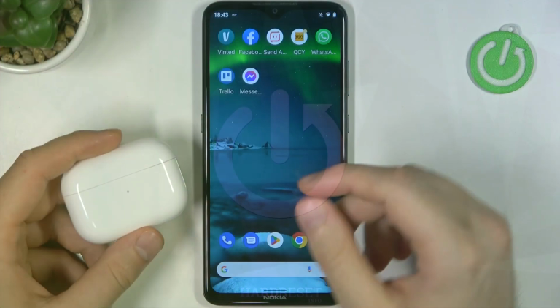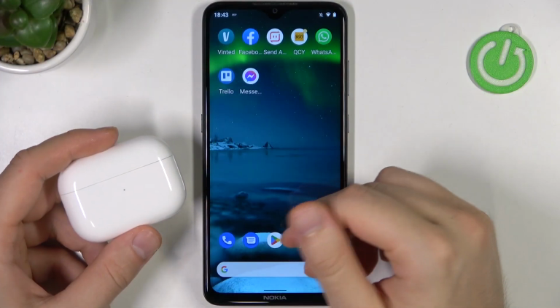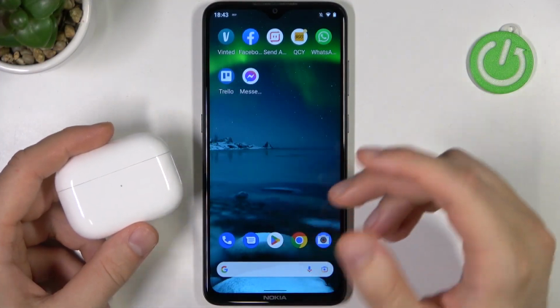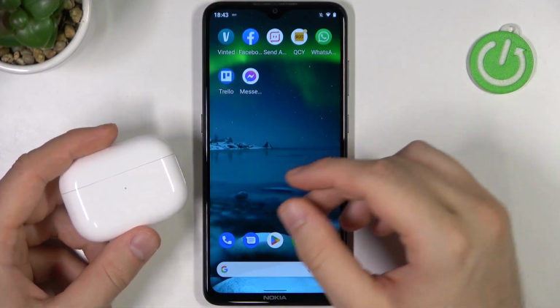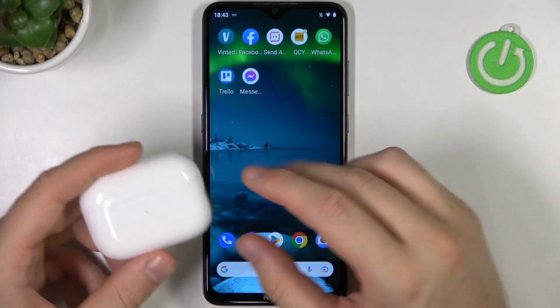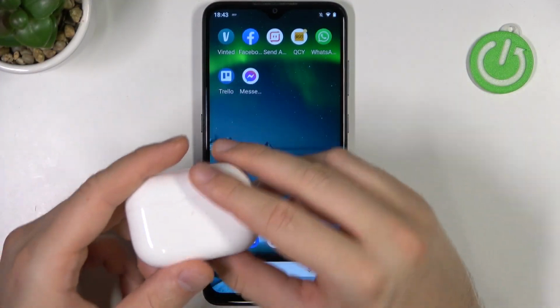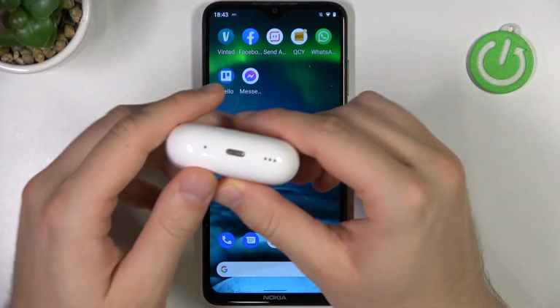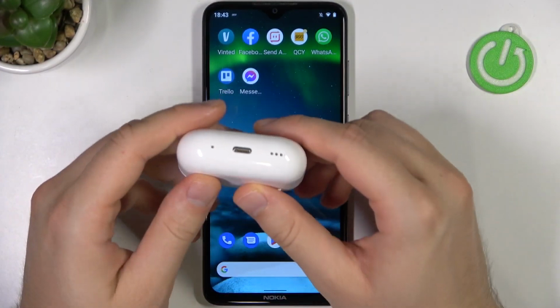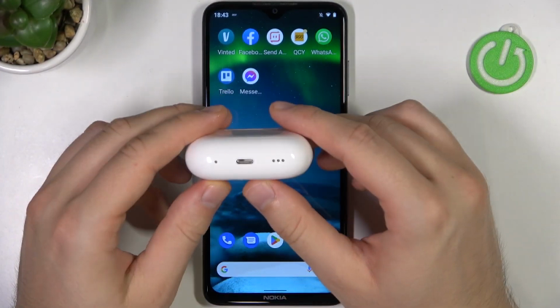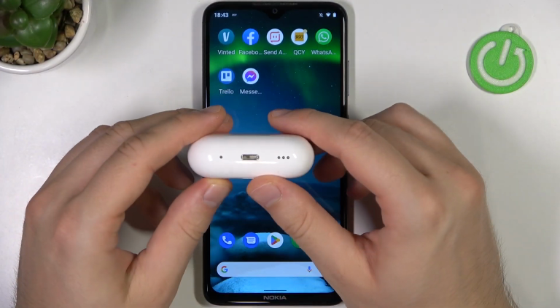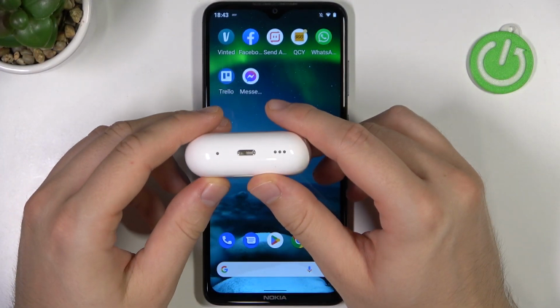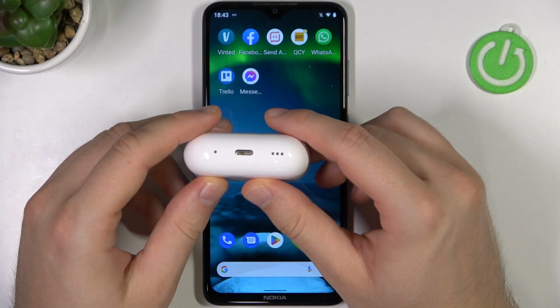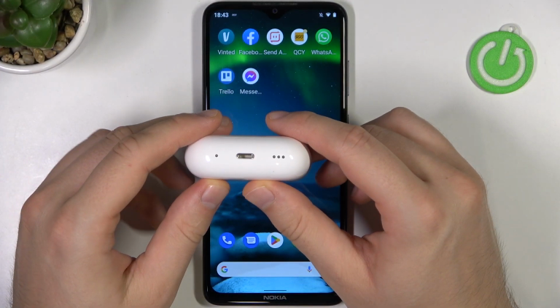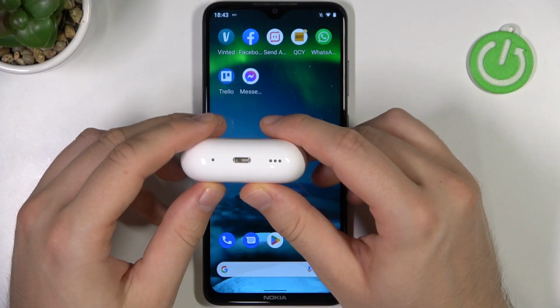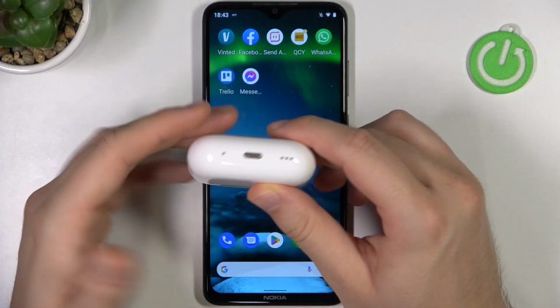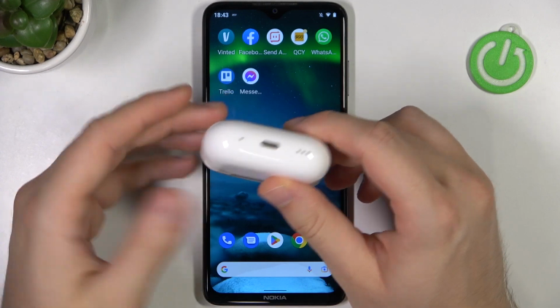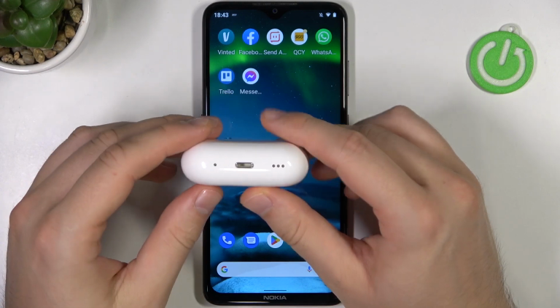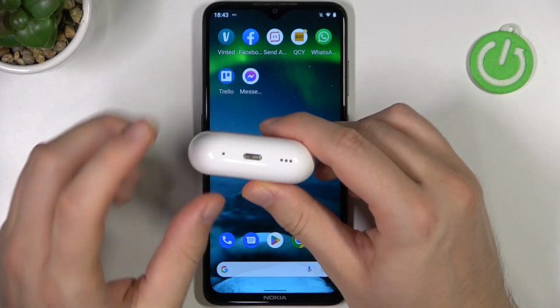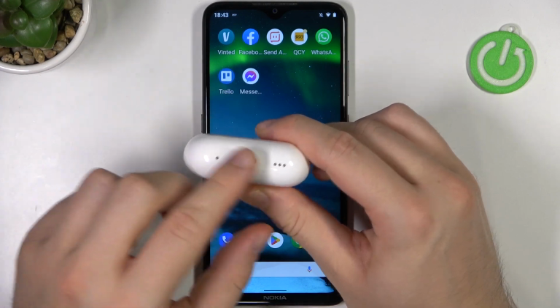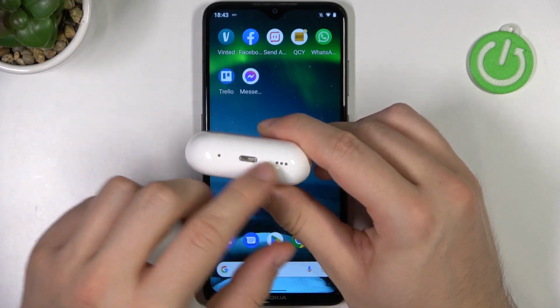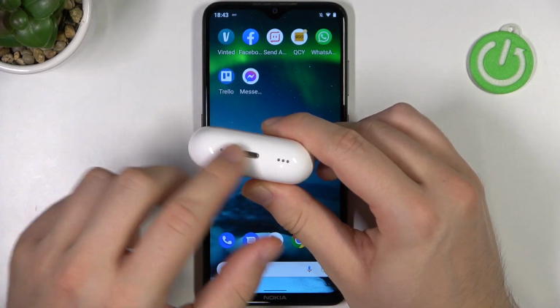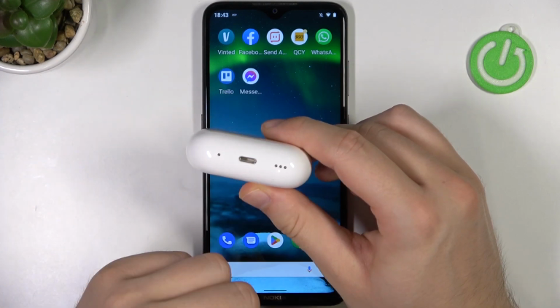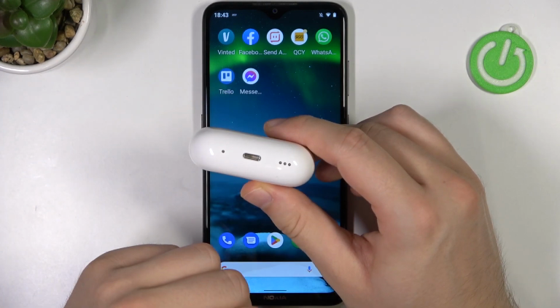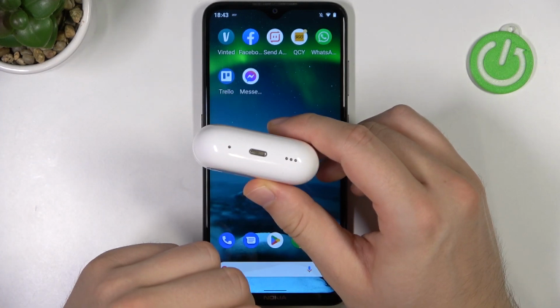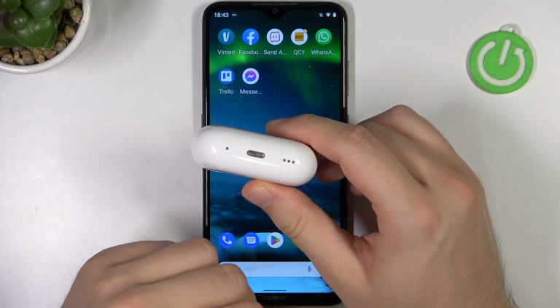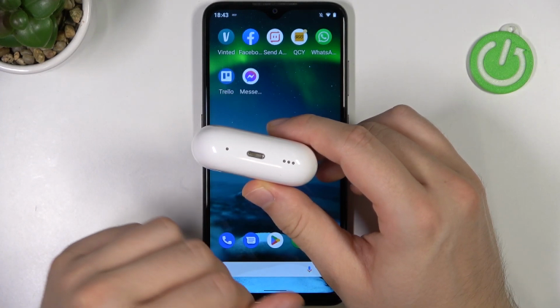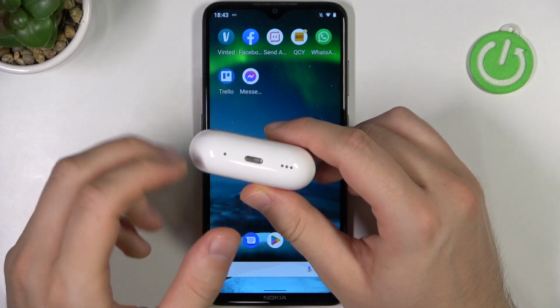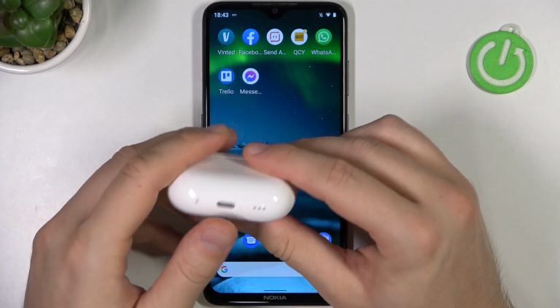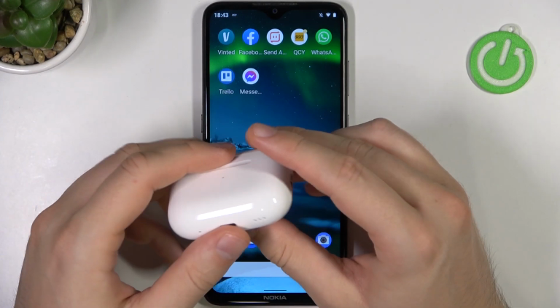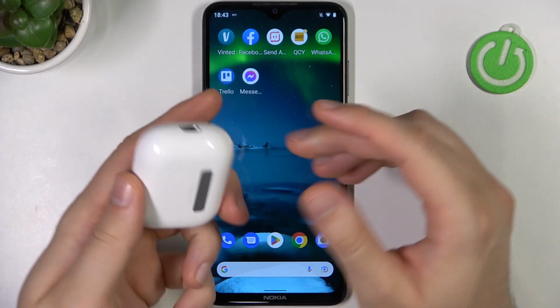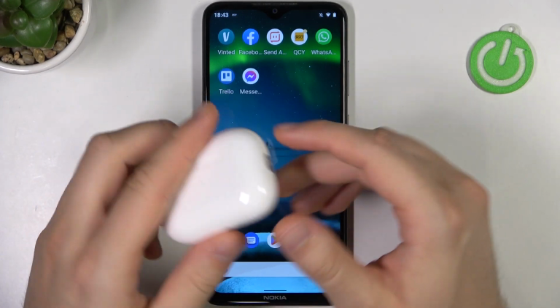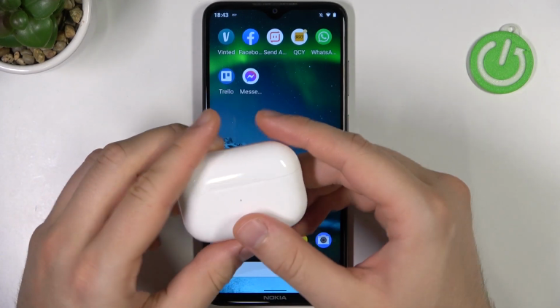First of all, we have to remember to charge our AirPods at least to 50% or 30%. At the bottom you can find the input for the lightning cable, and you can also charge them wirelessly.